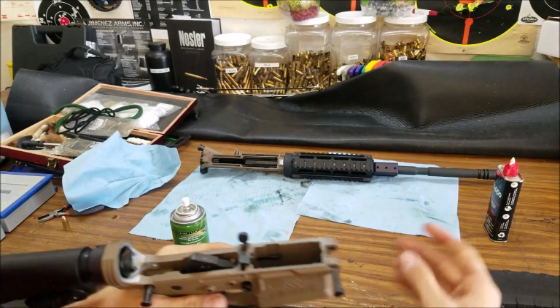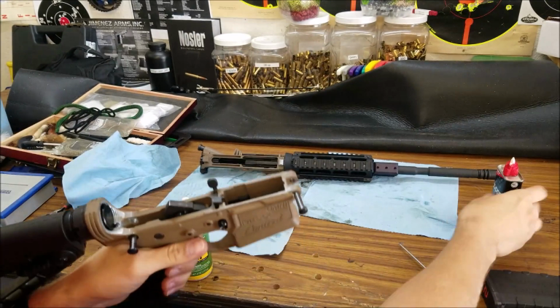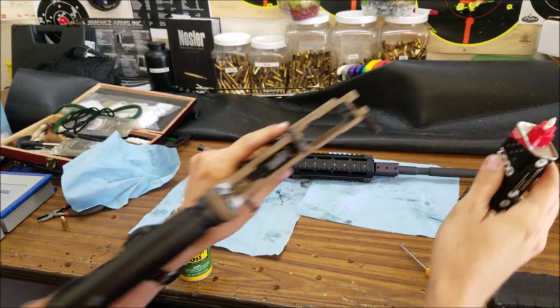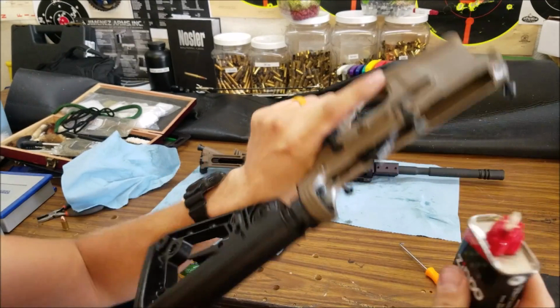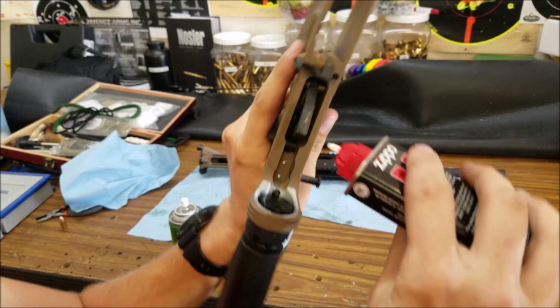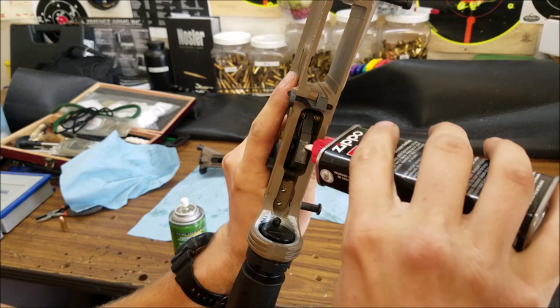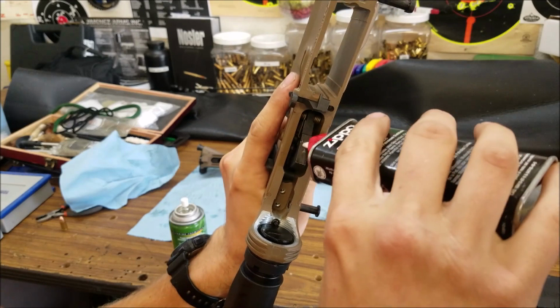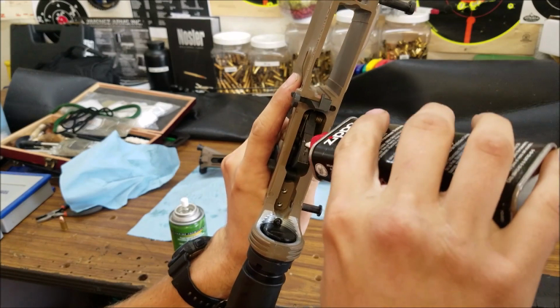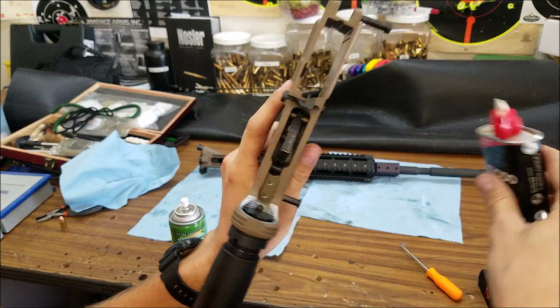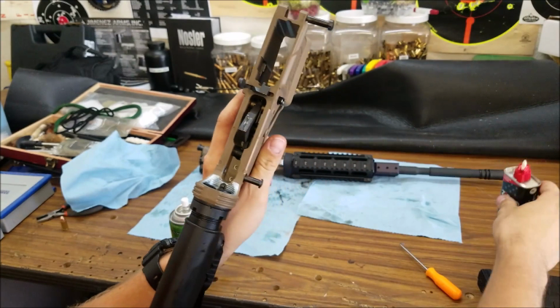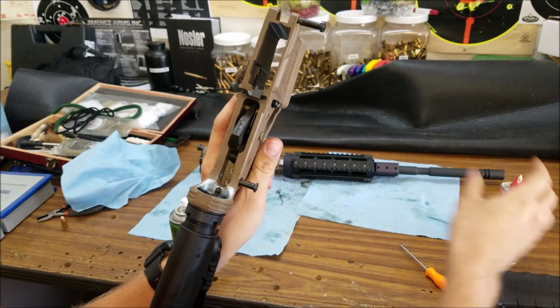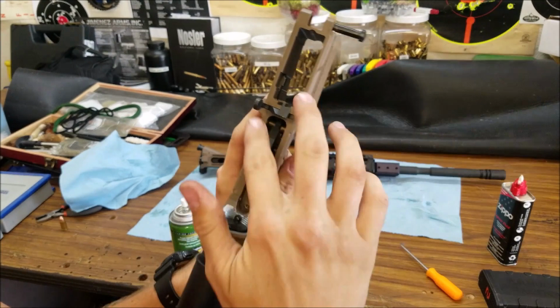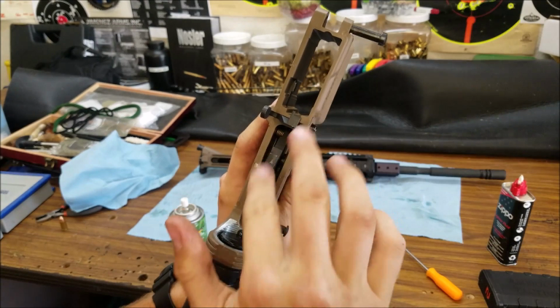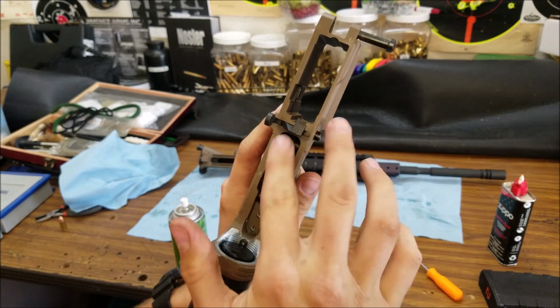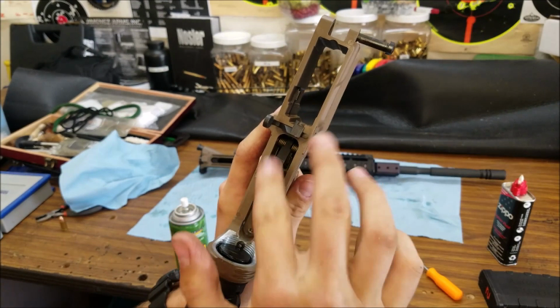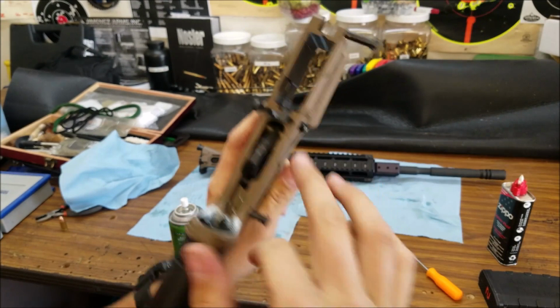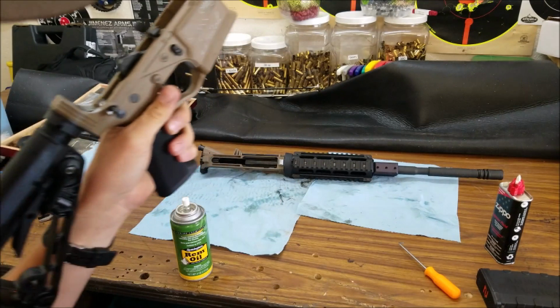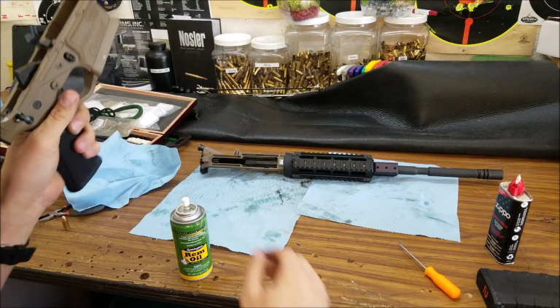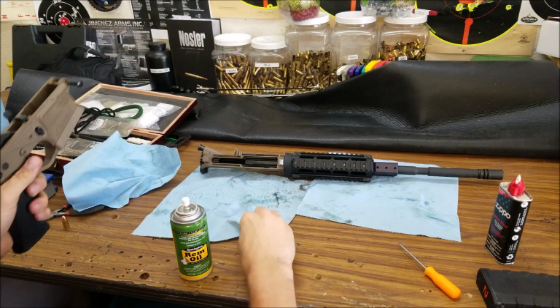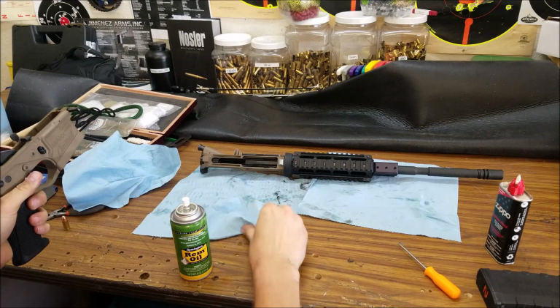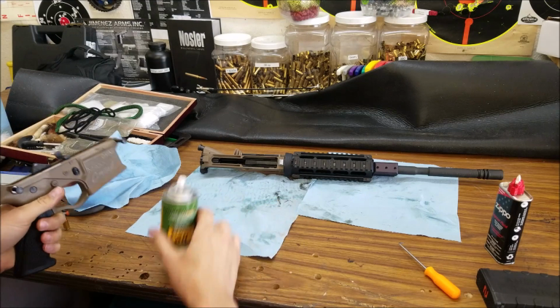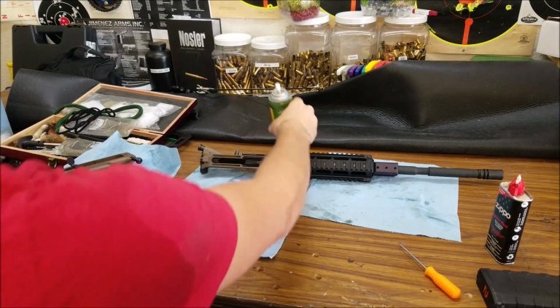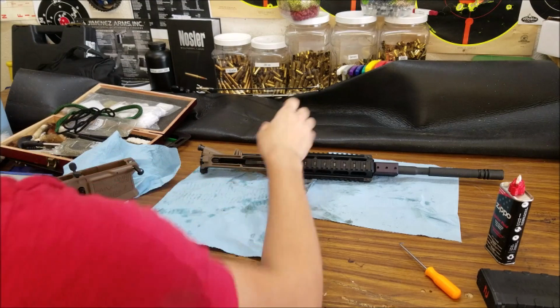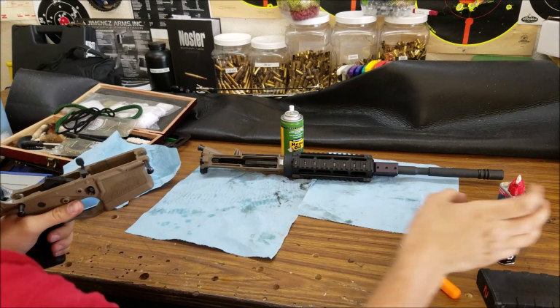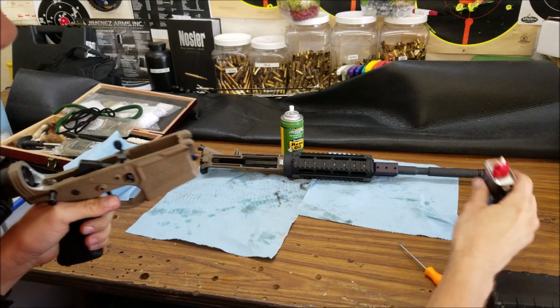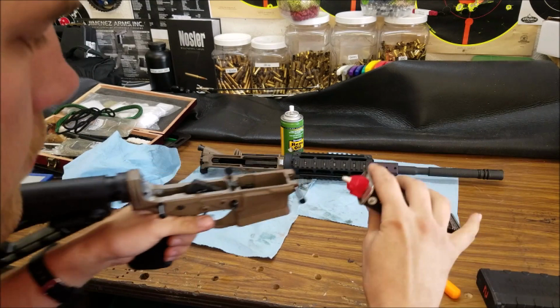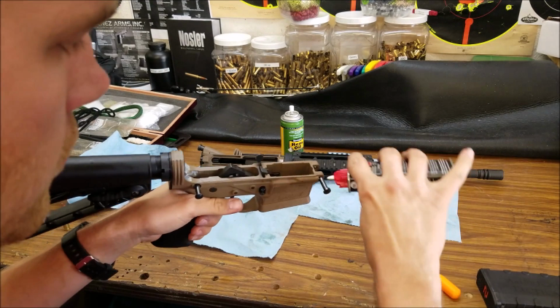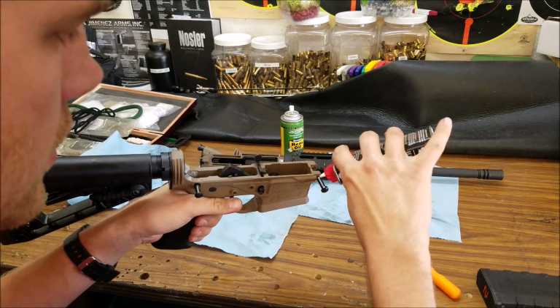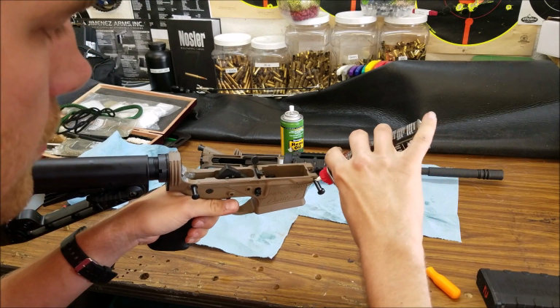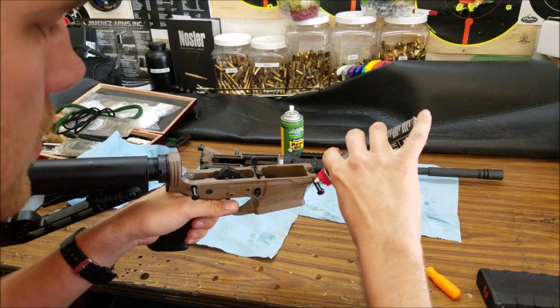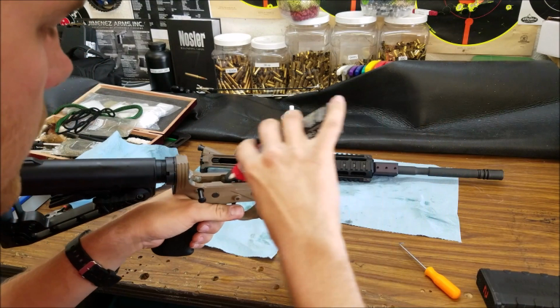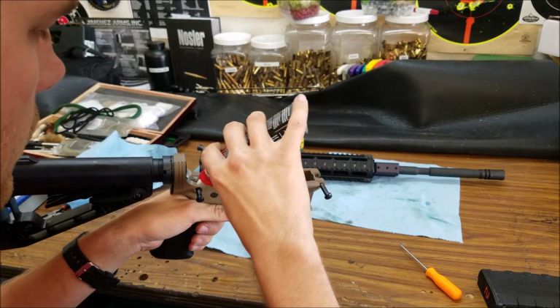I'm going to put a little drop of oil on the face of the hammer and then leave the rest of the internals dry. Also put some oil on these takedown pins because they were kind of hard.